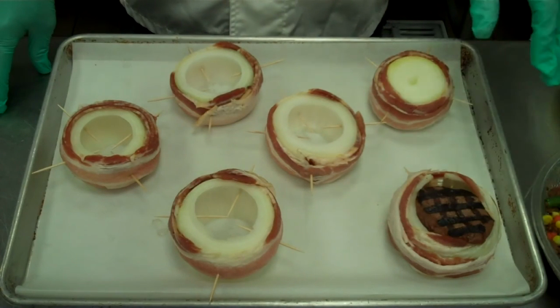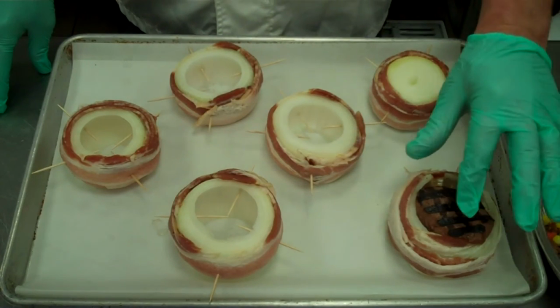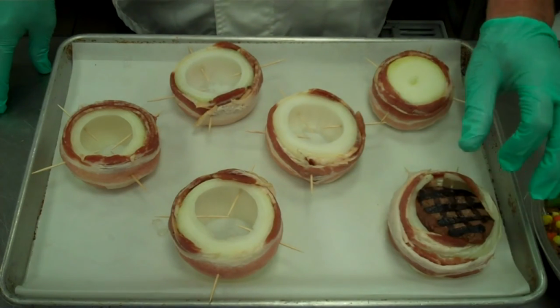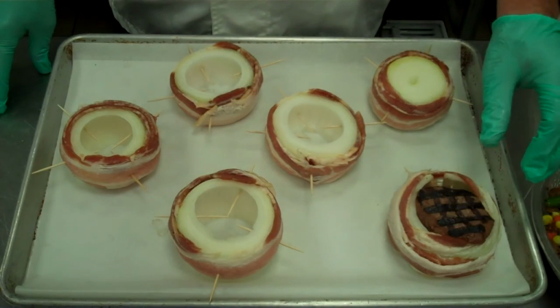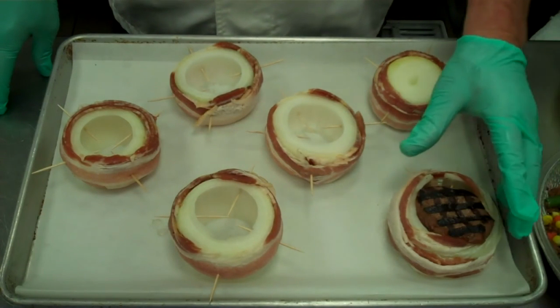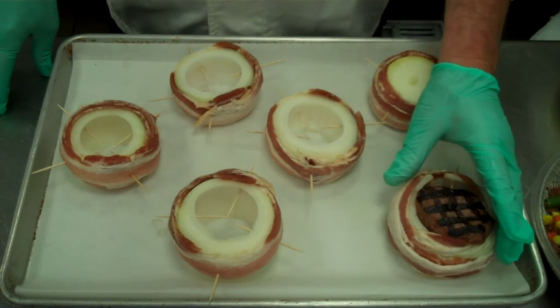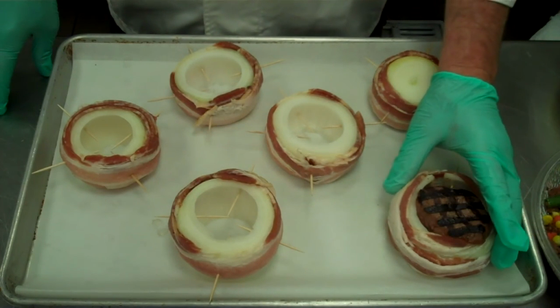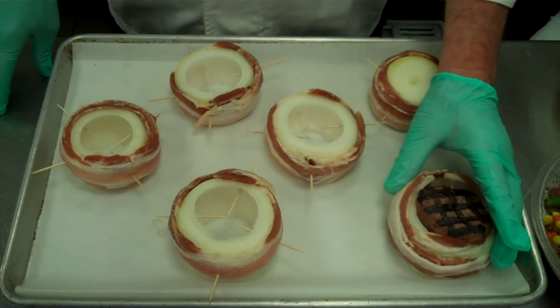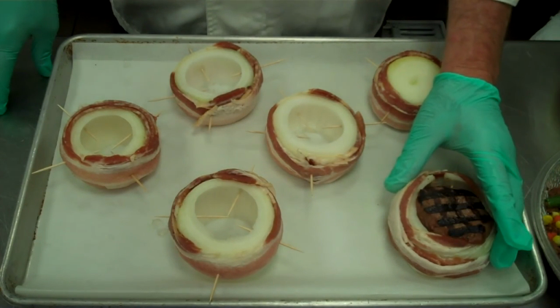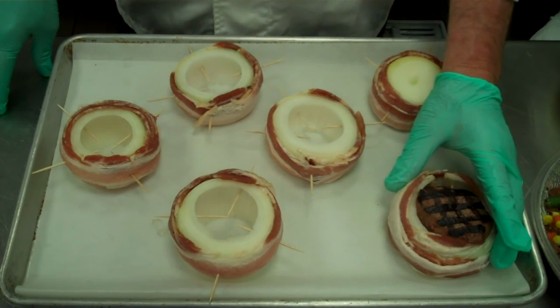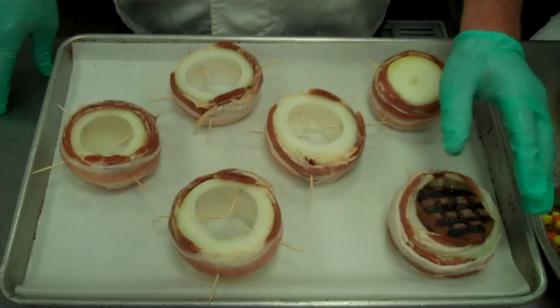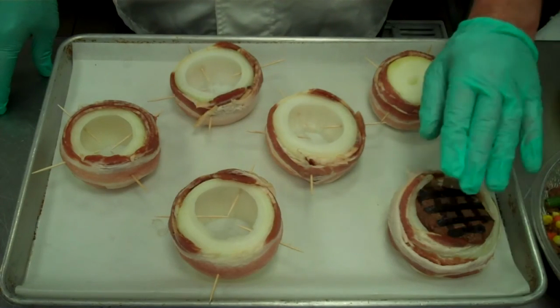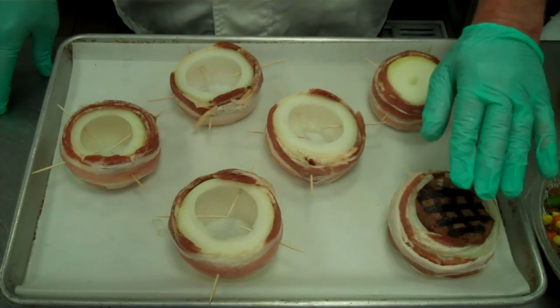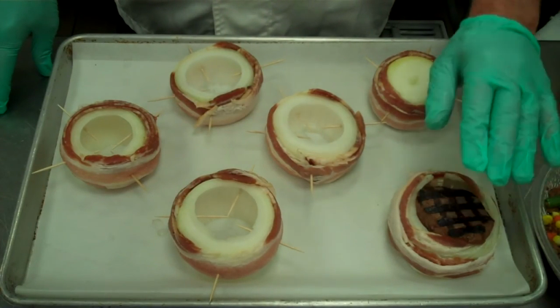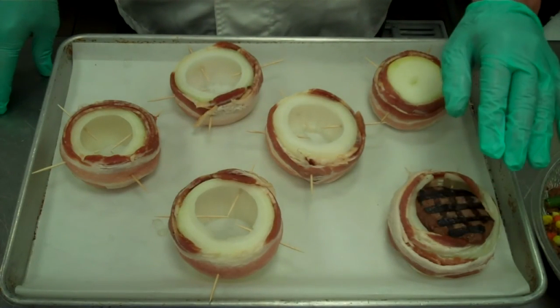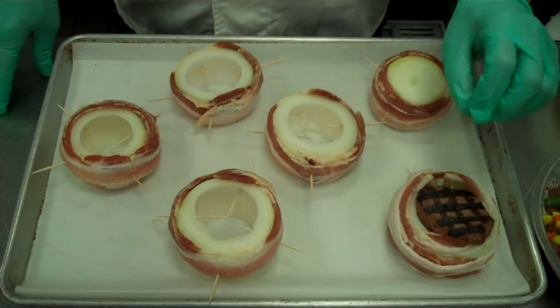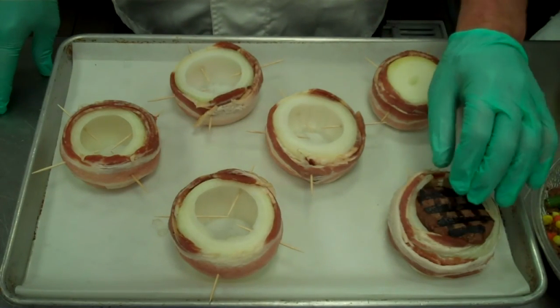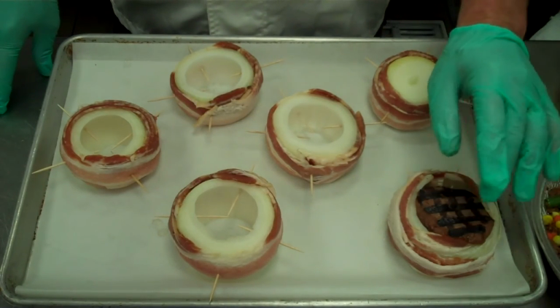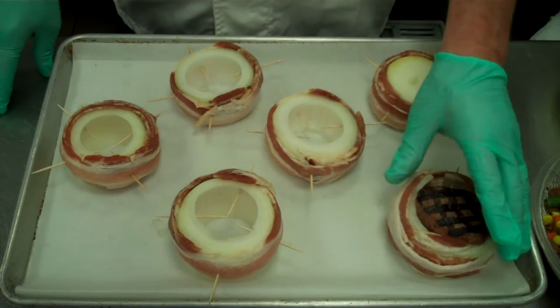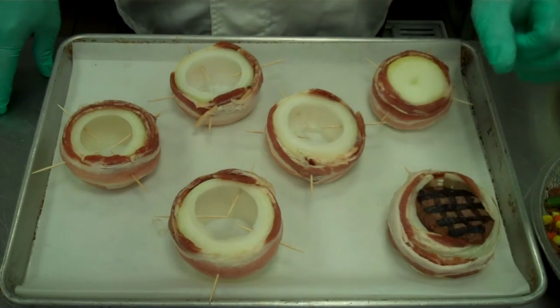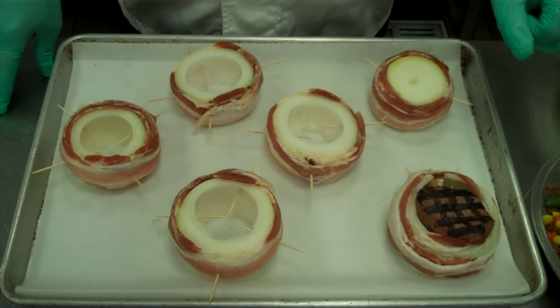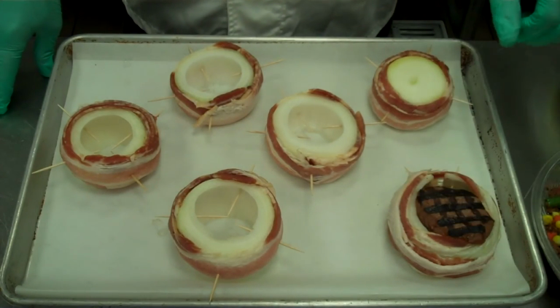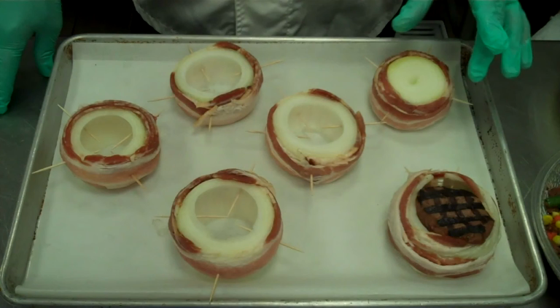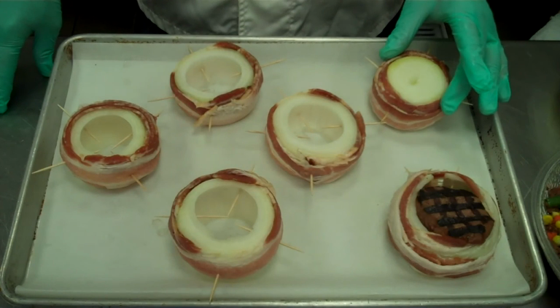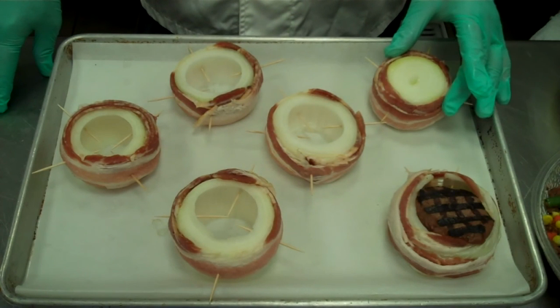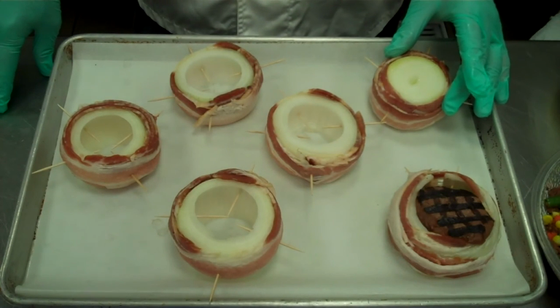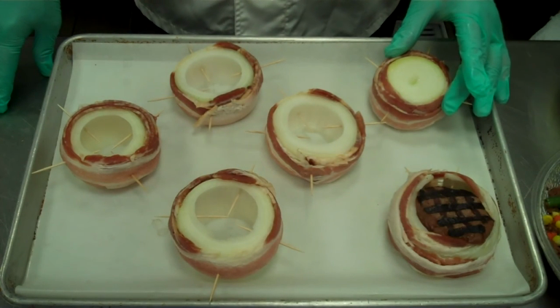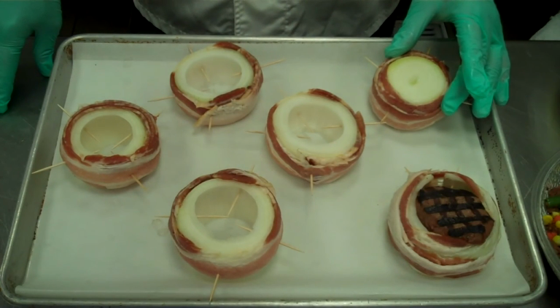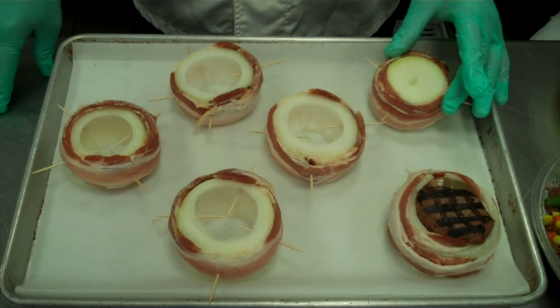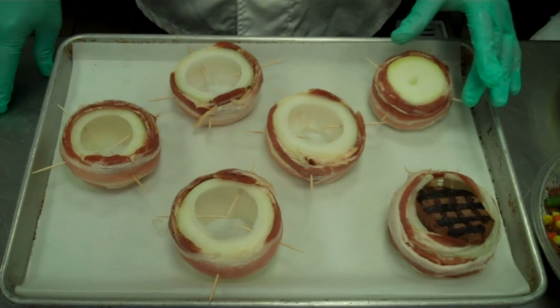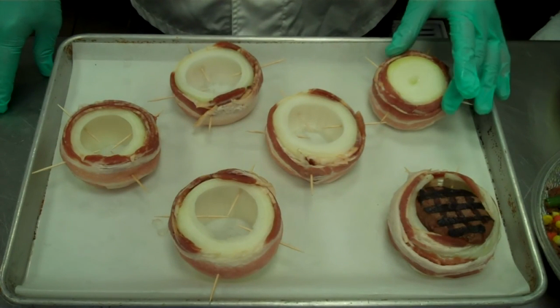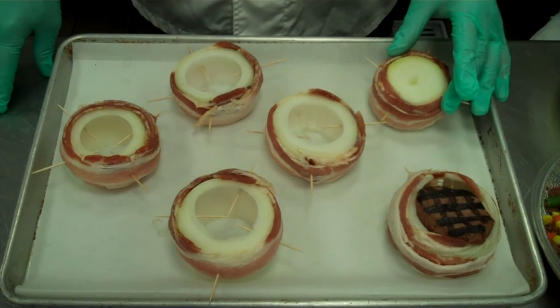We have a six-ounce baseball-cut sirloin inside the bacon-wrapped onion. We just marked the steak — it's still raw — and we're going to finish it off in the oven. Next, we have our whole medium yellow onion wrapped with bacon.